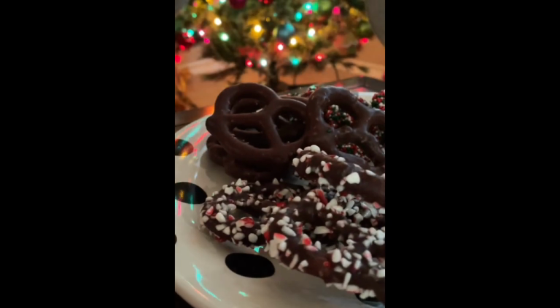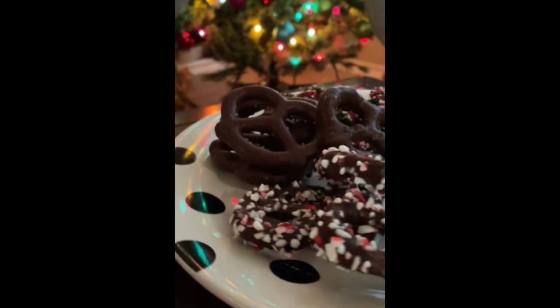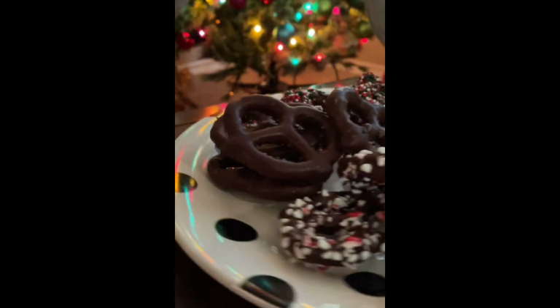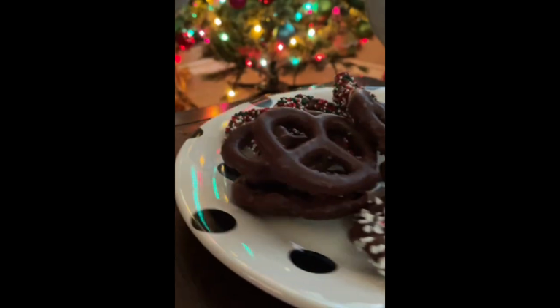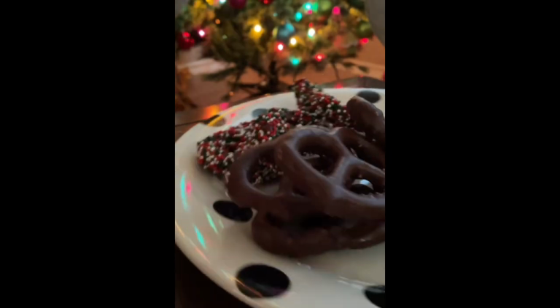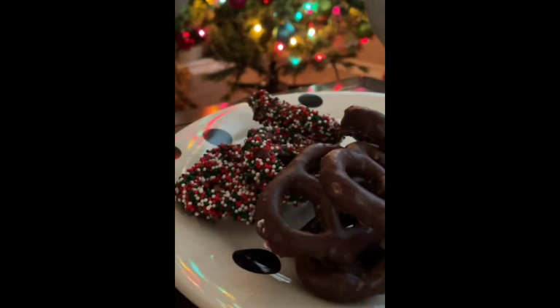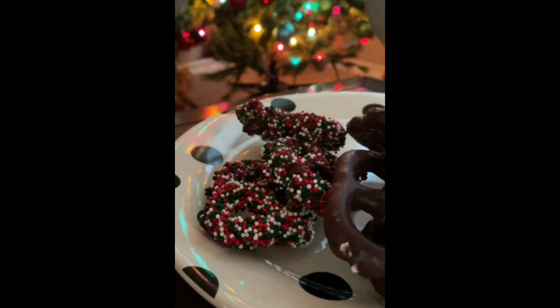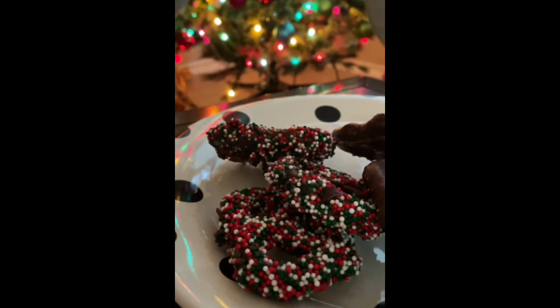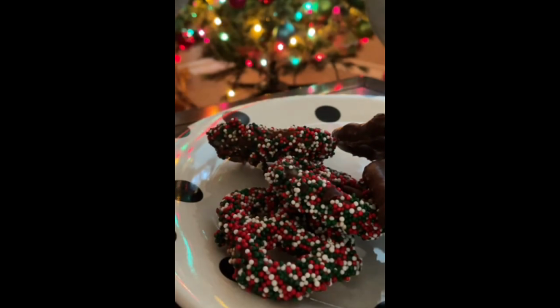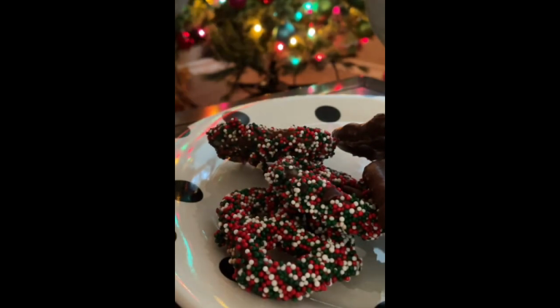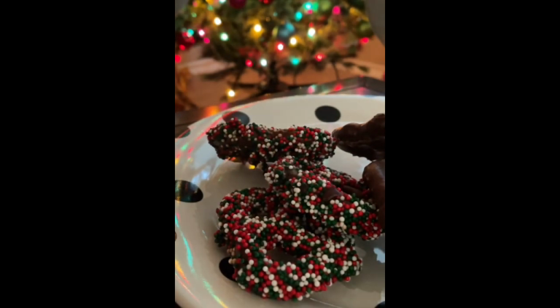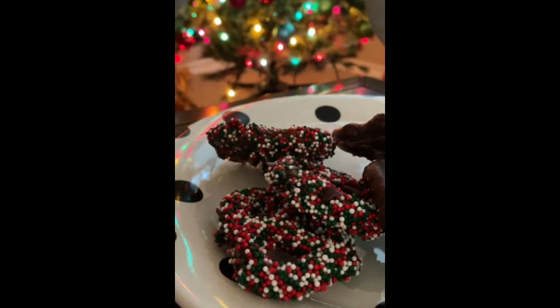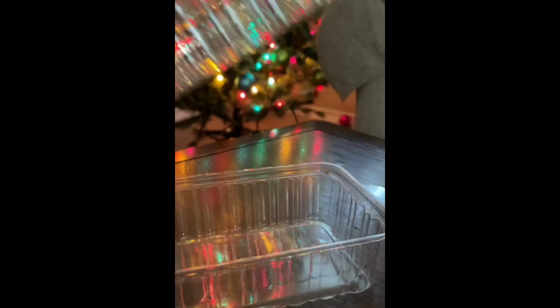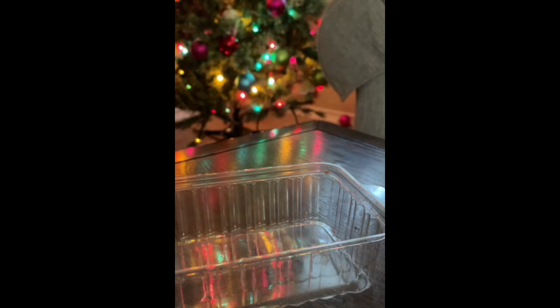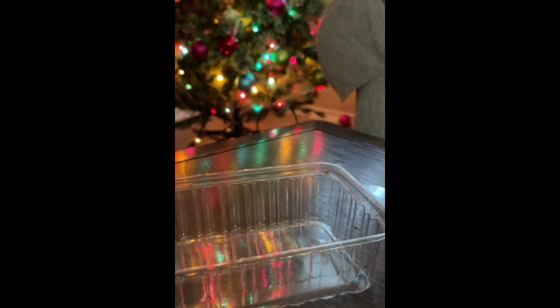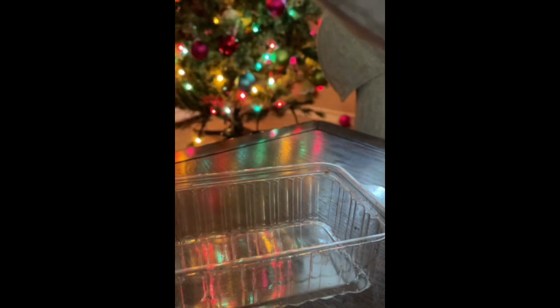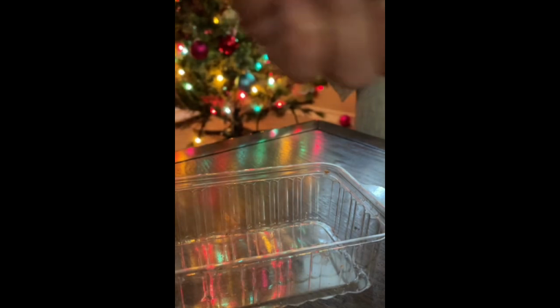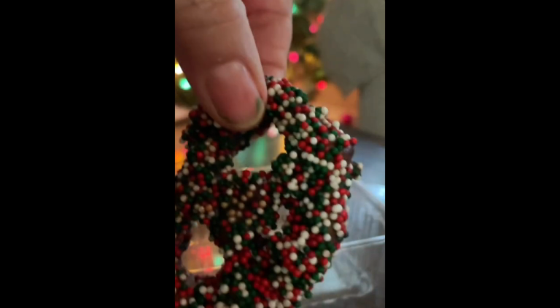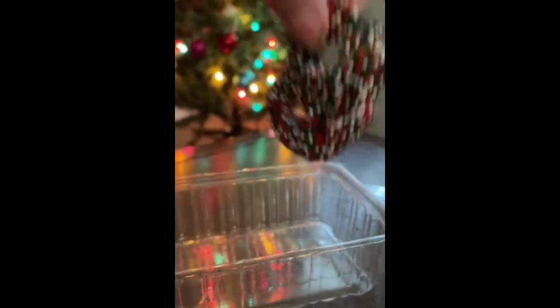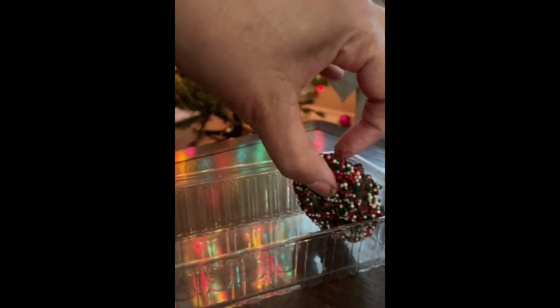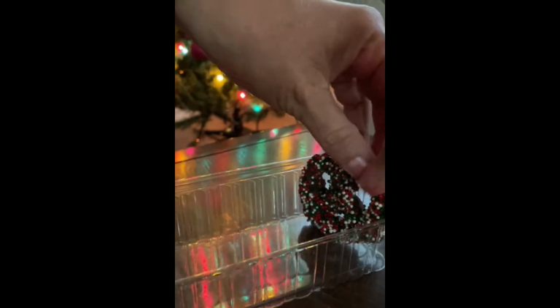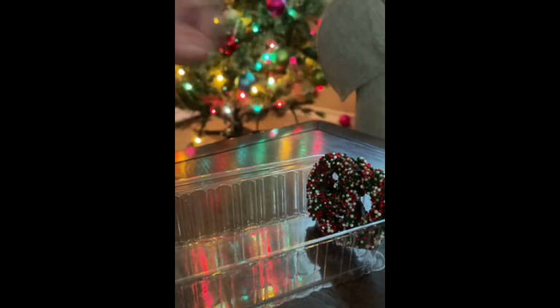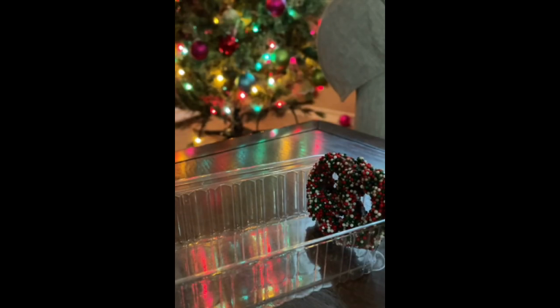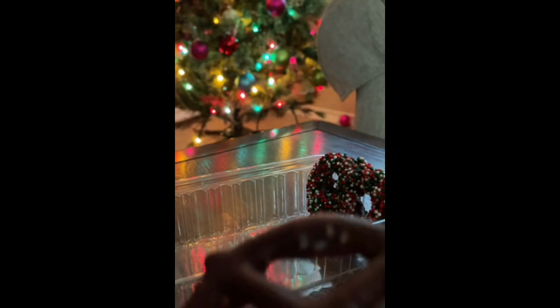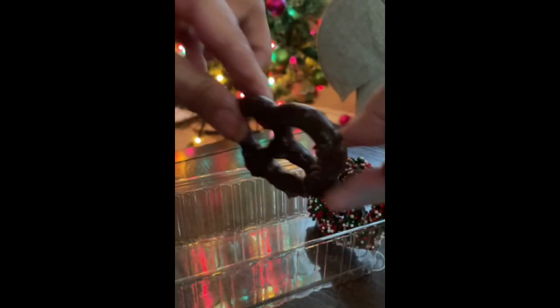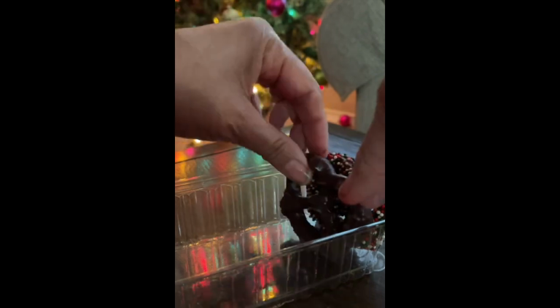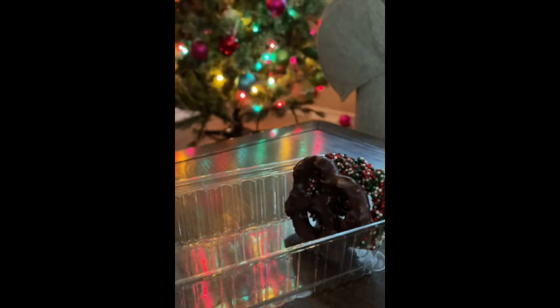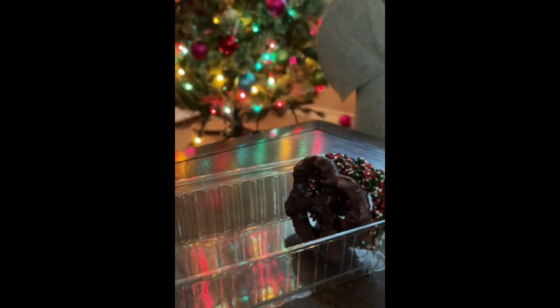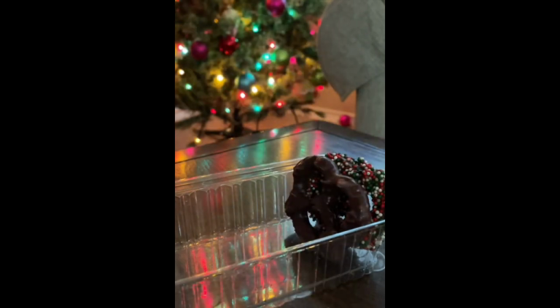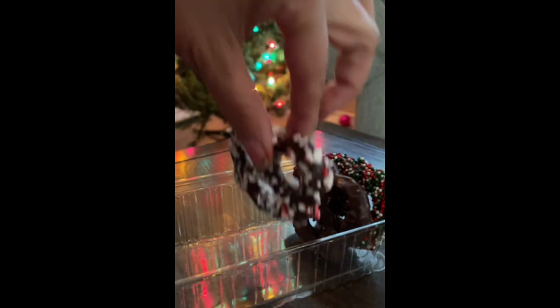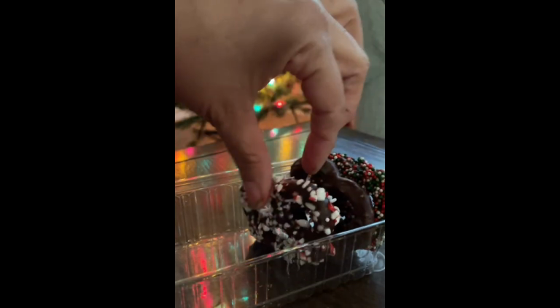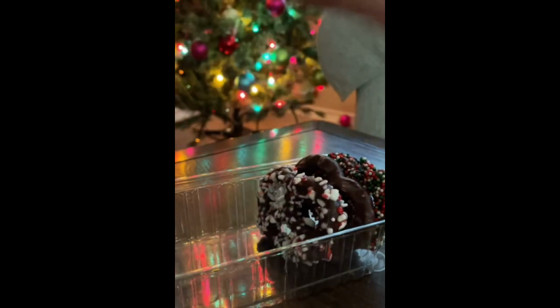Now the only thing that we need to do is put these delicious pretzels in a very nice clear box. Remember that all your creations need to have a very nice presentation, and just using simple things, your pretzels are going to look amazing.